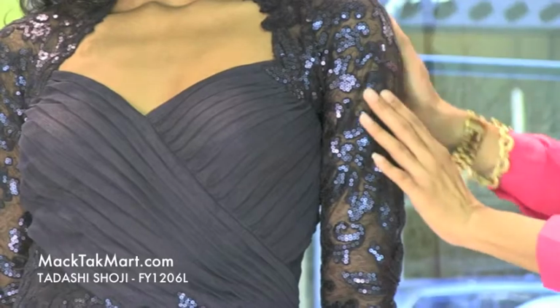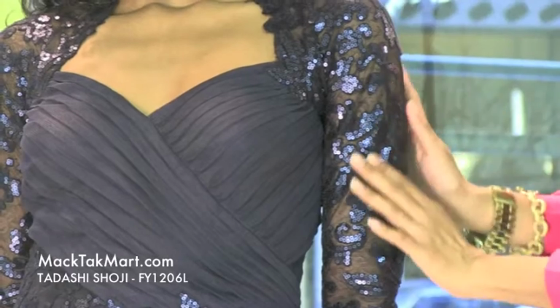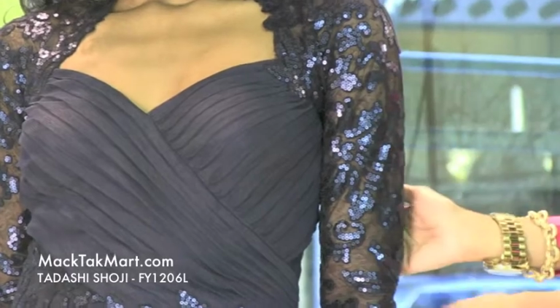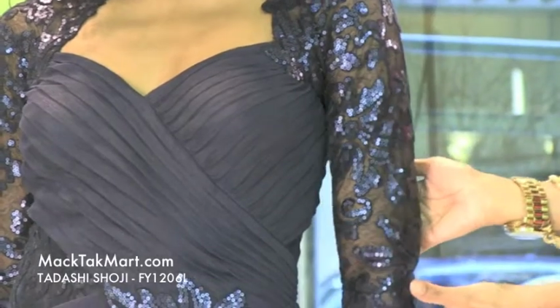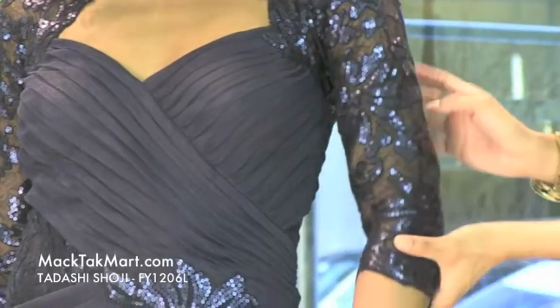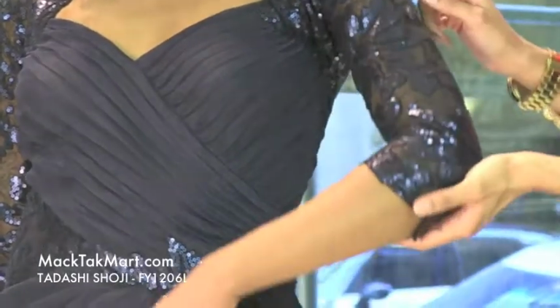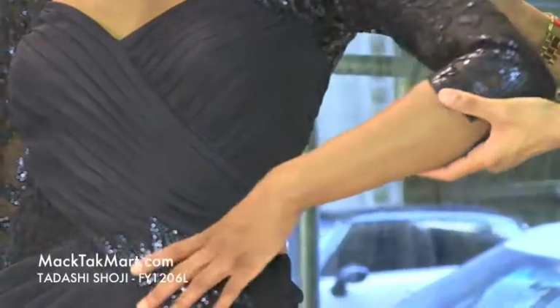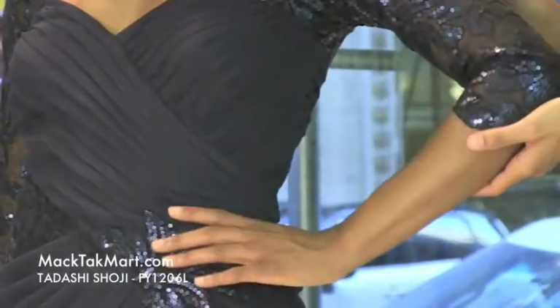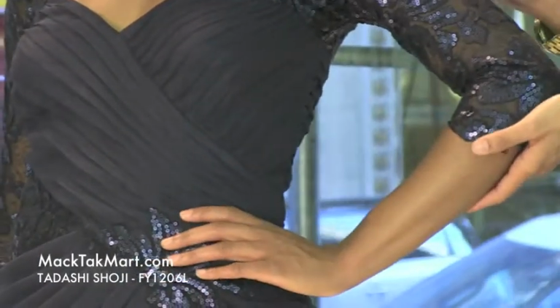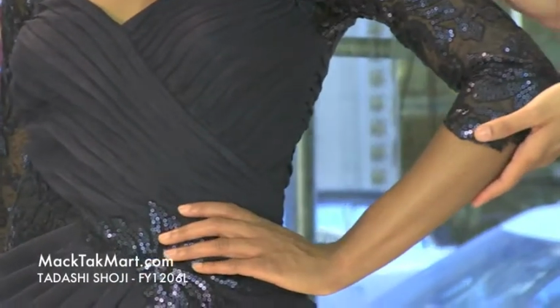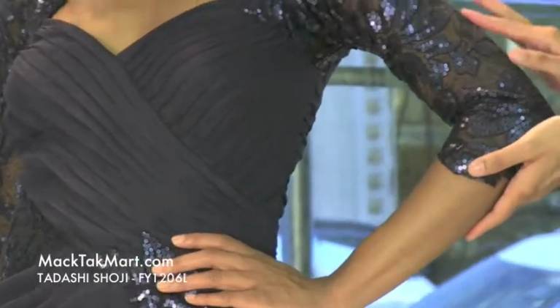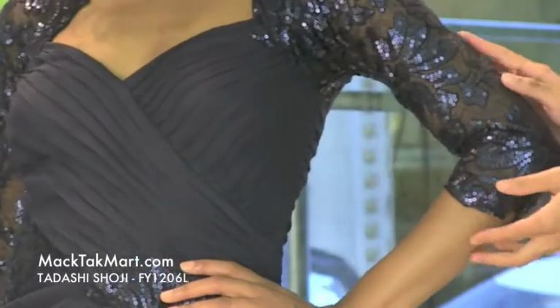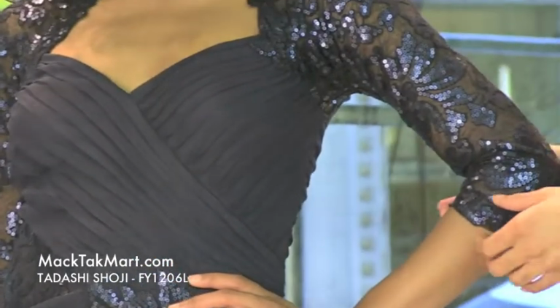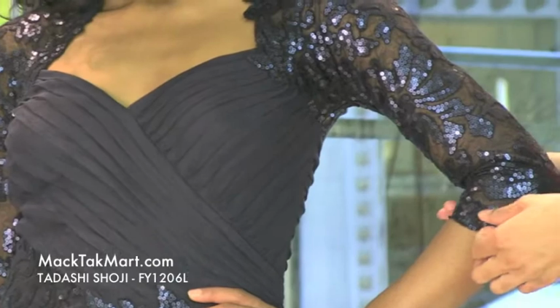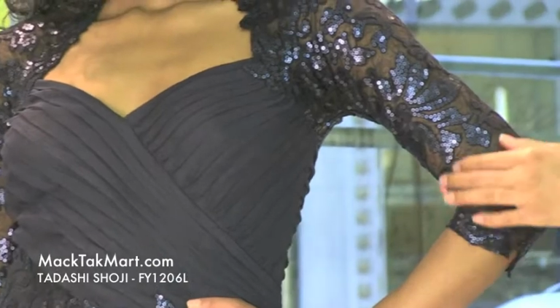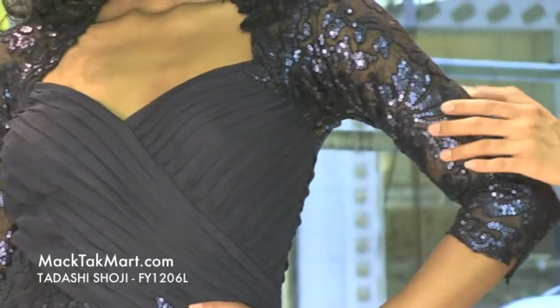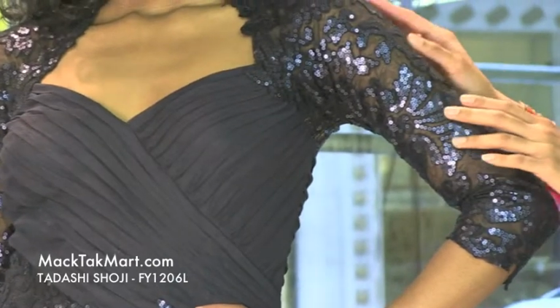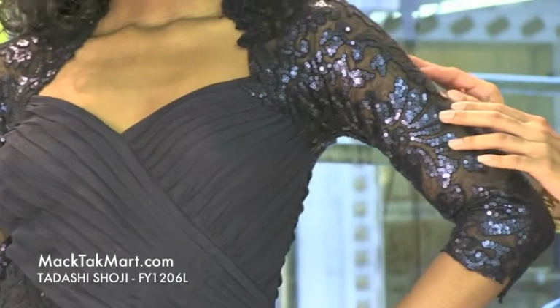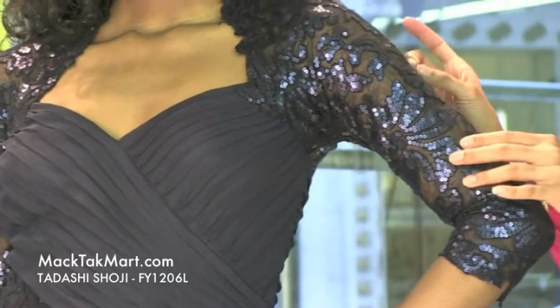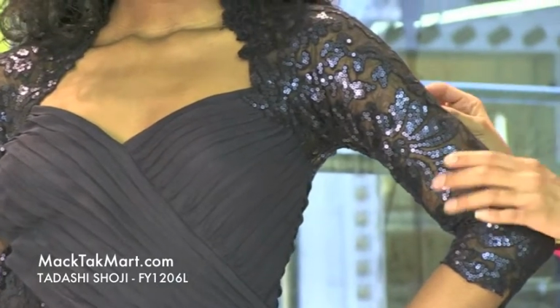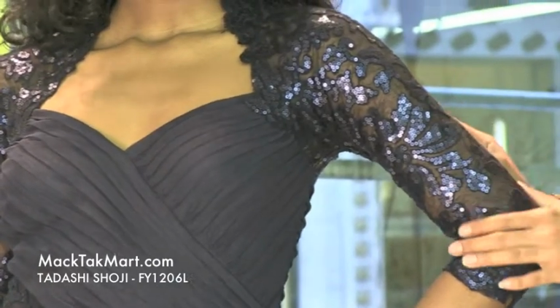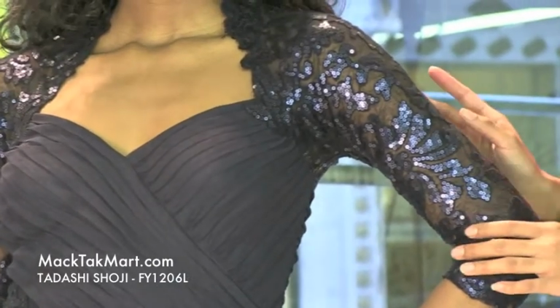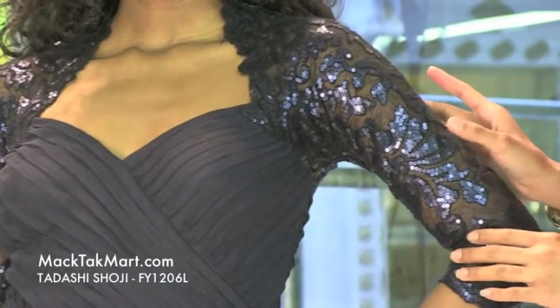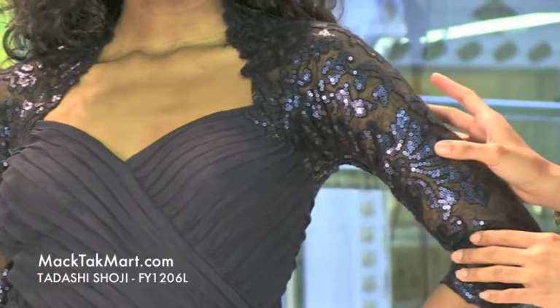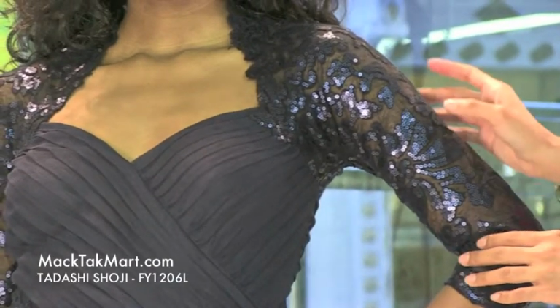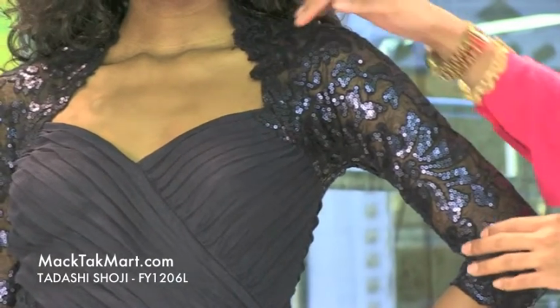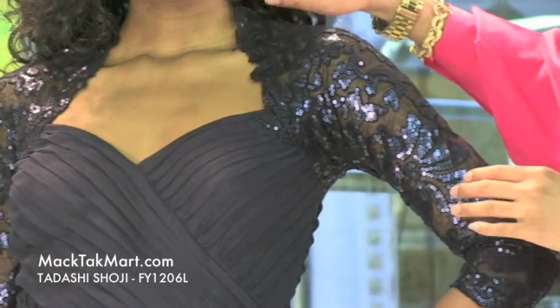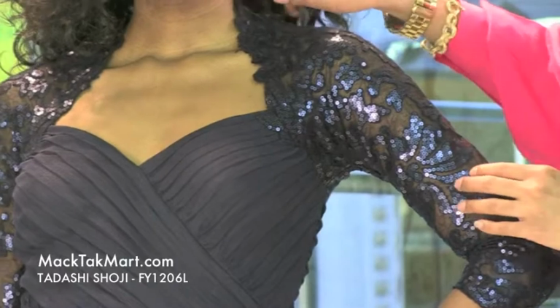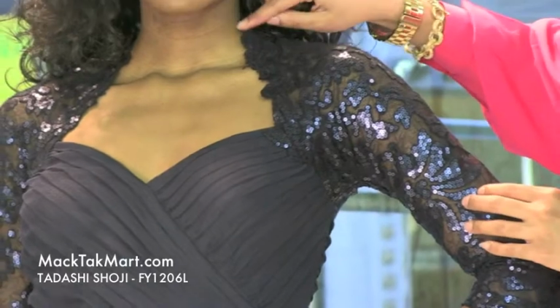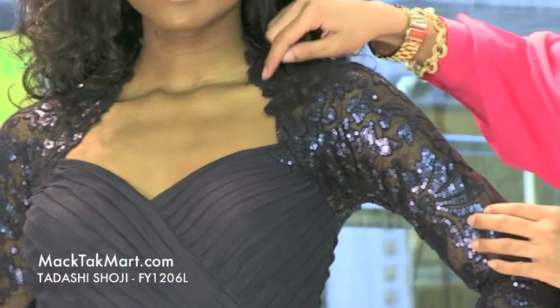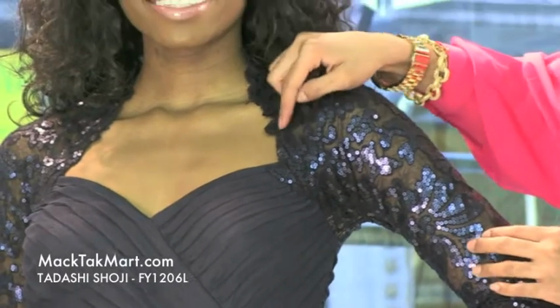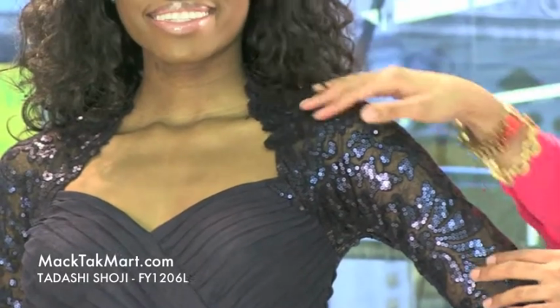The shoulders of this dress are lace, mesh, and sequins — absolutely gorgeous. It's giving the dress that hint of sparkle and a very nice pop, and it's outlined in a scalloped border.